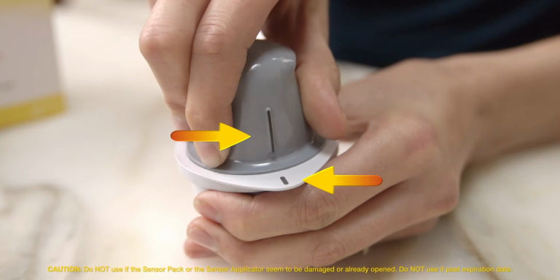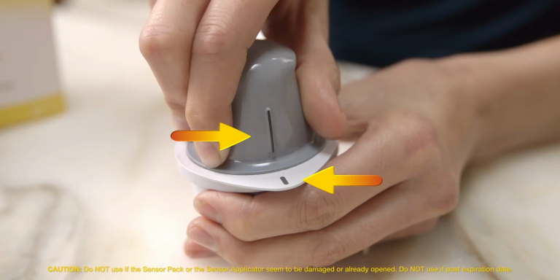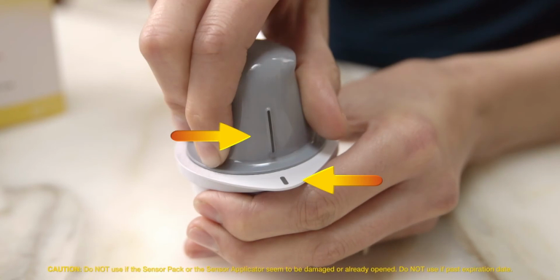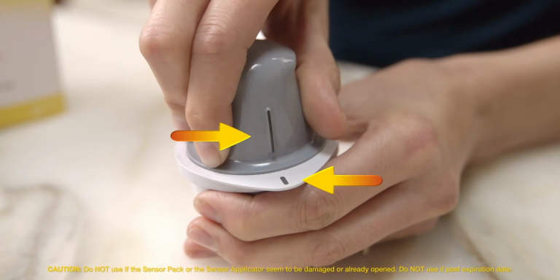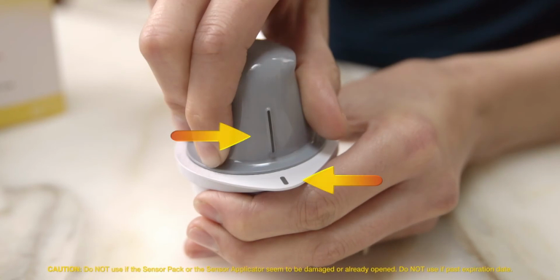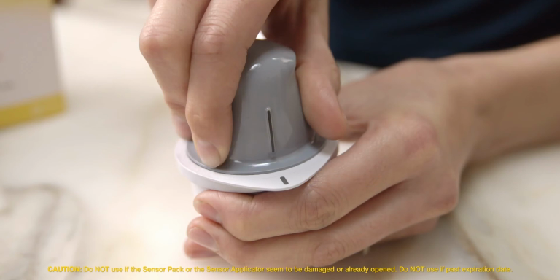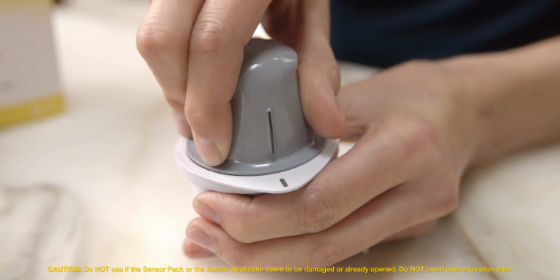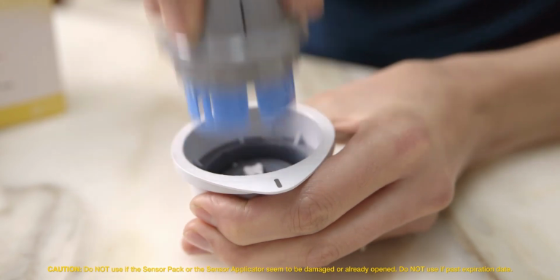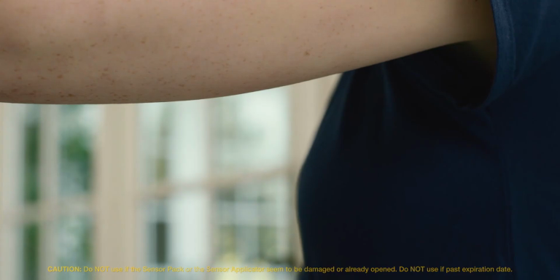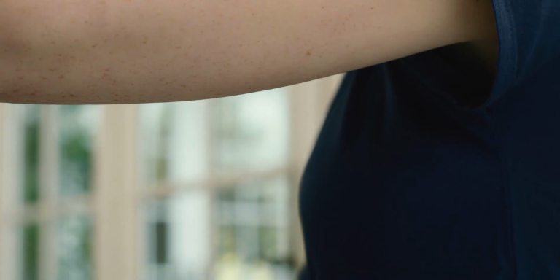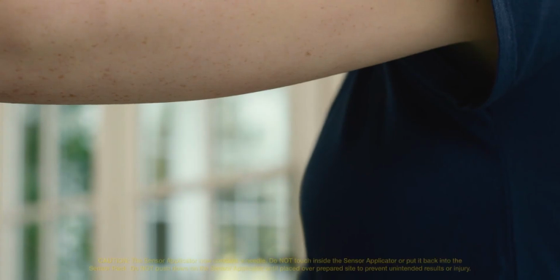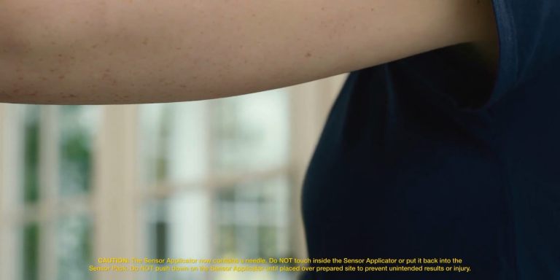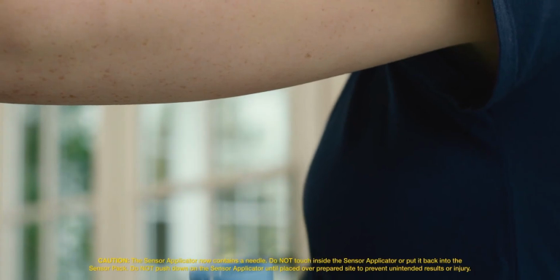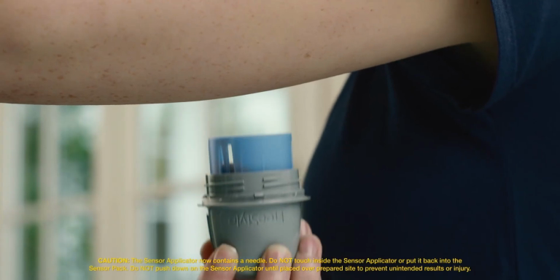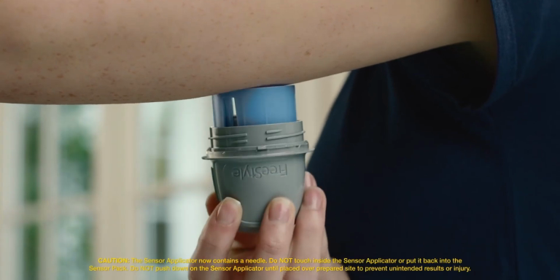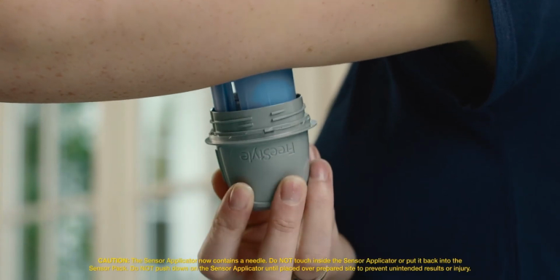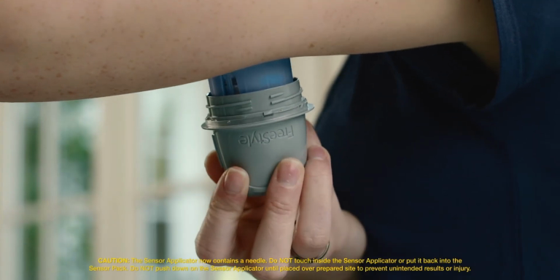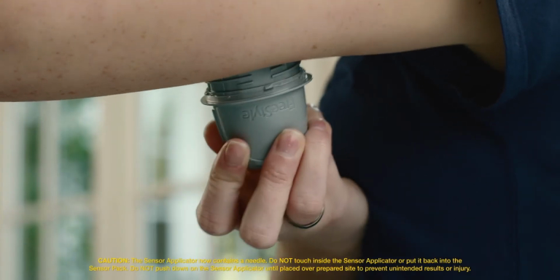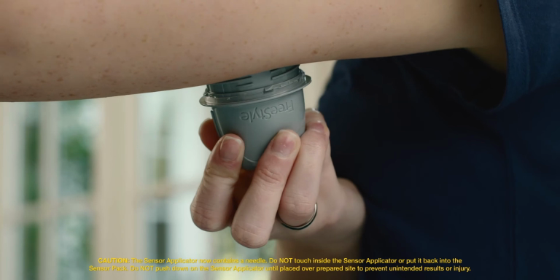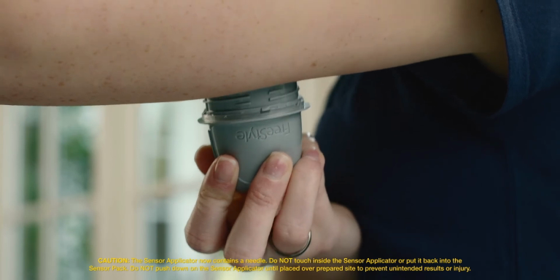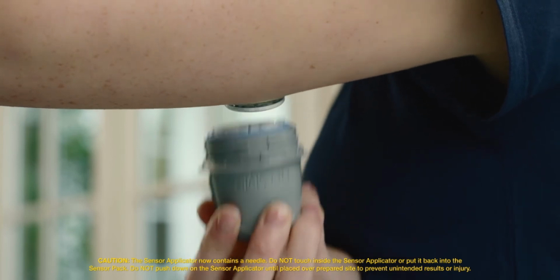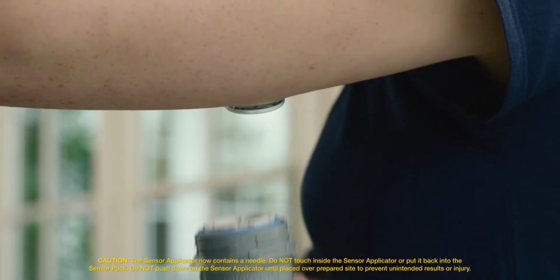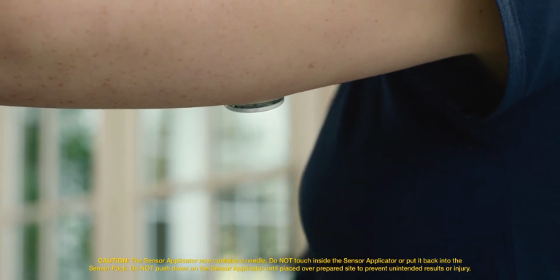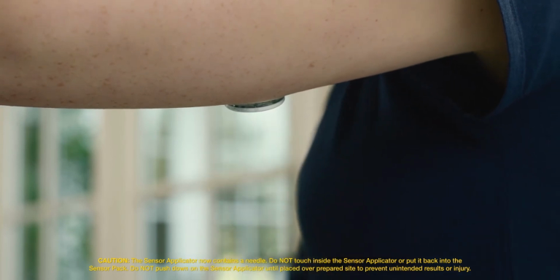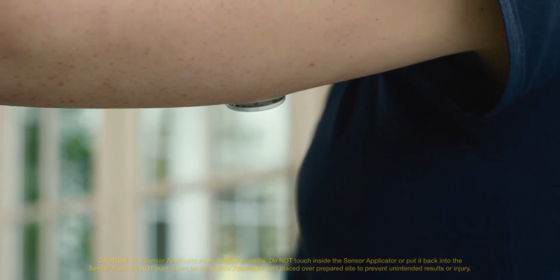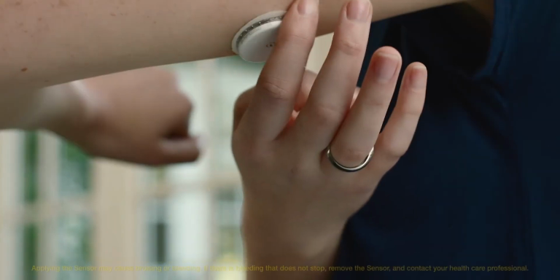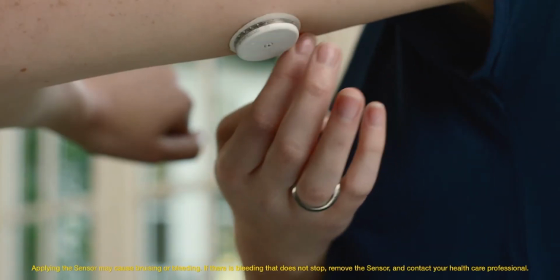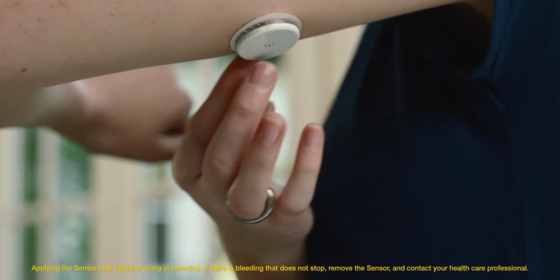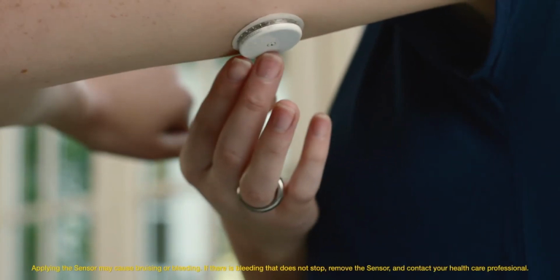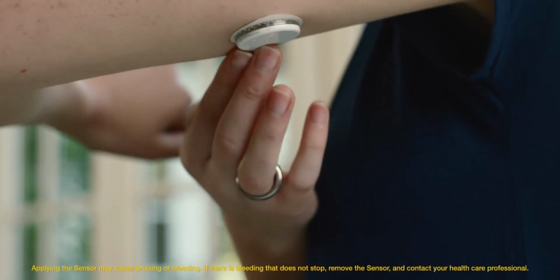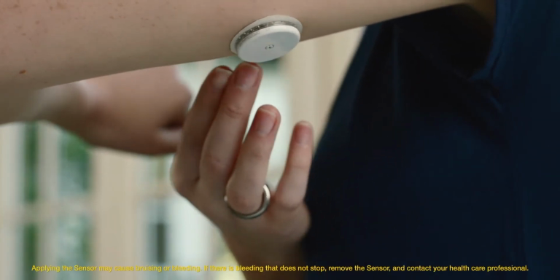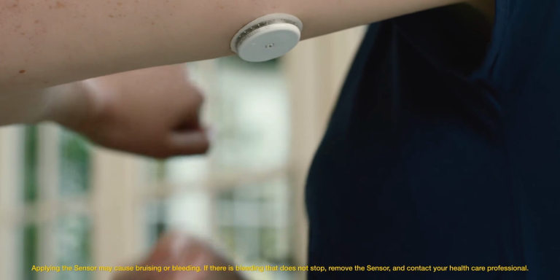Lift the sensor applicator out of the sensor pack. Simply place the sensor applicator over the site you cleaned with the alcohol wipe. Push down firmly until the sensor is in place. Make sure the sensor is secure after application.